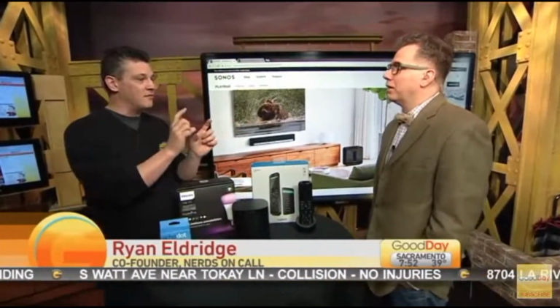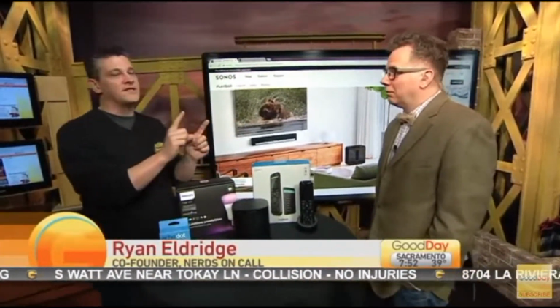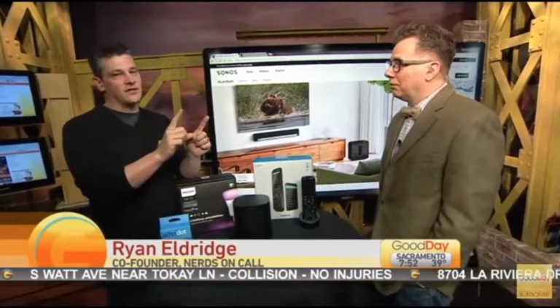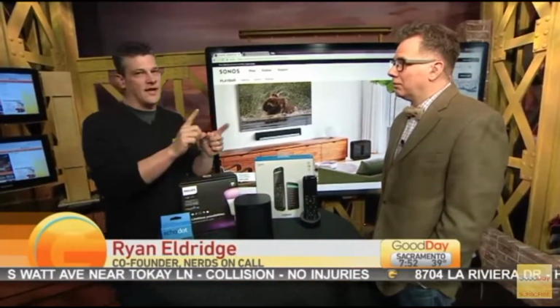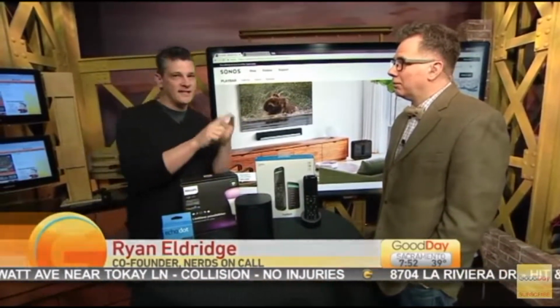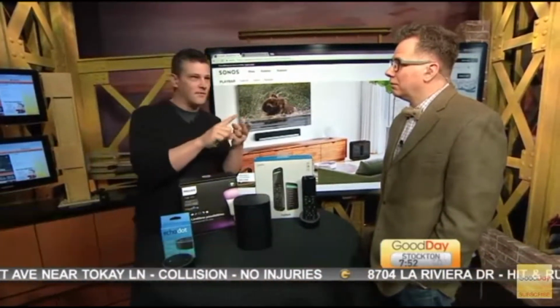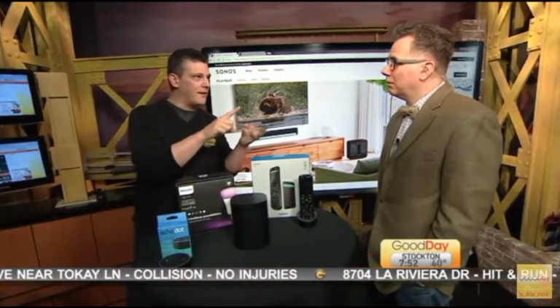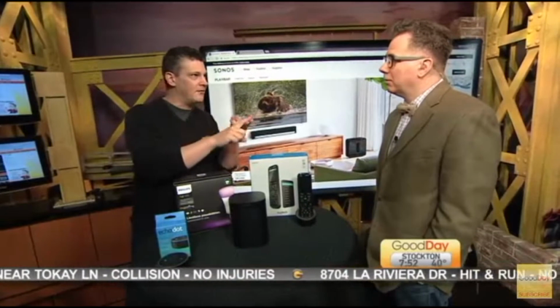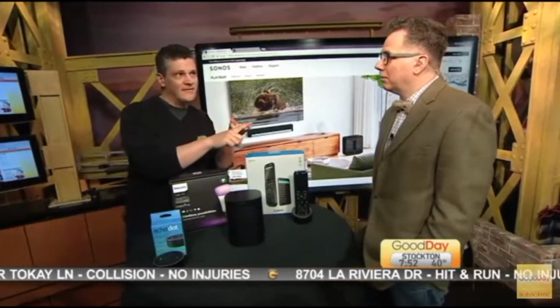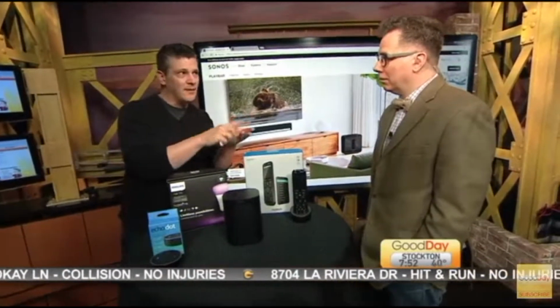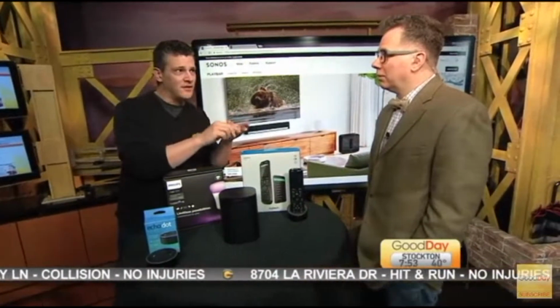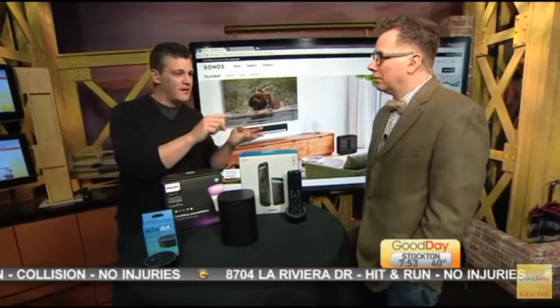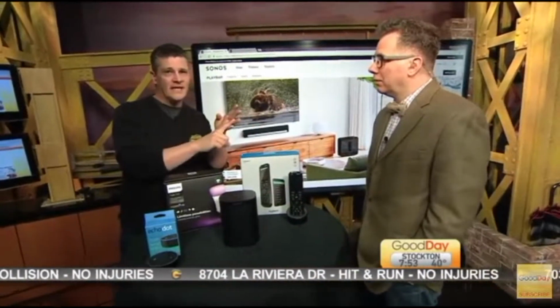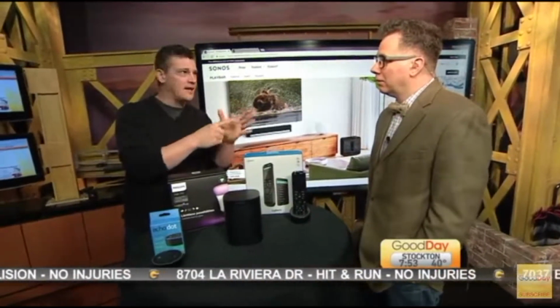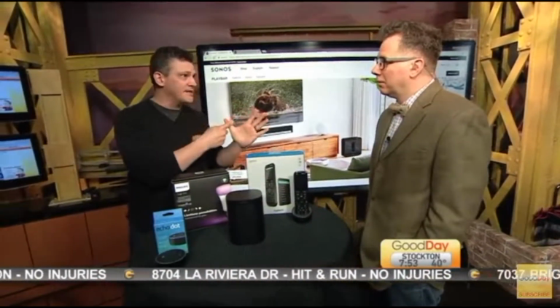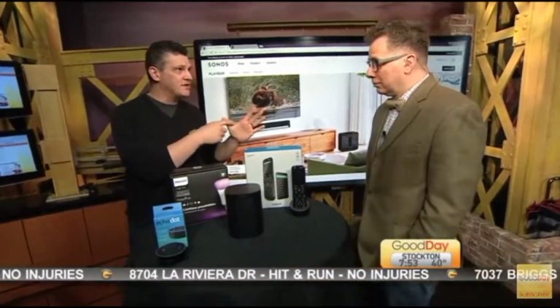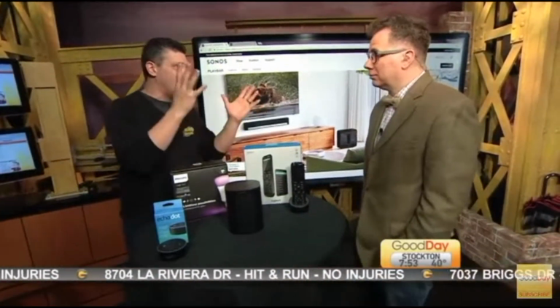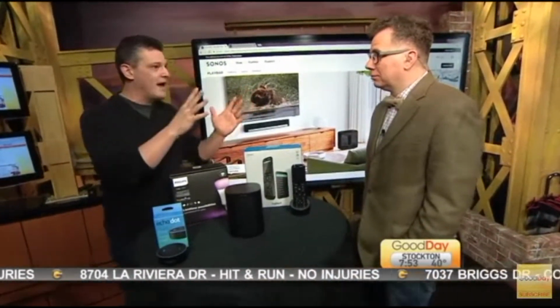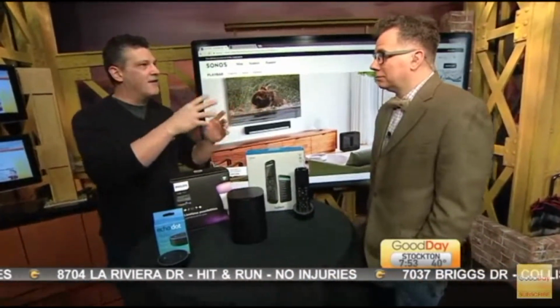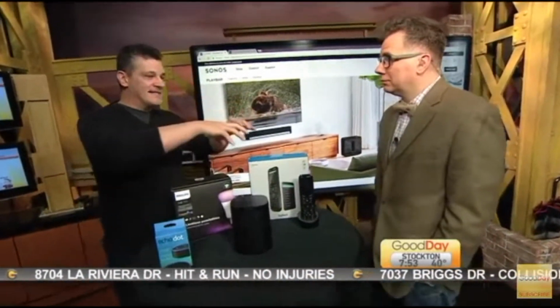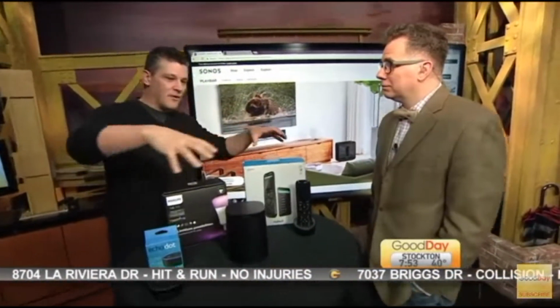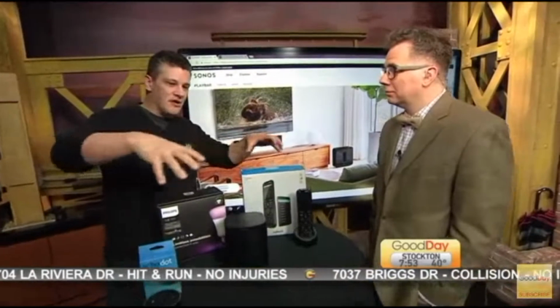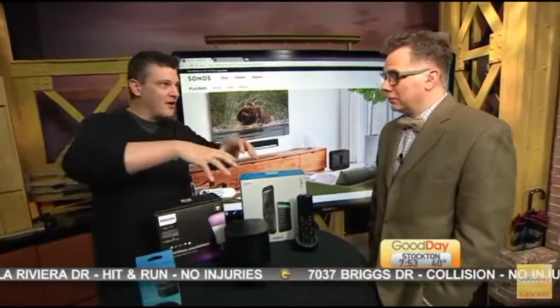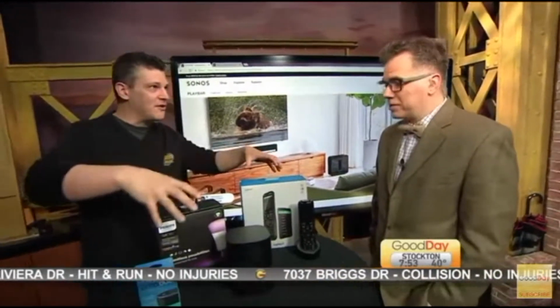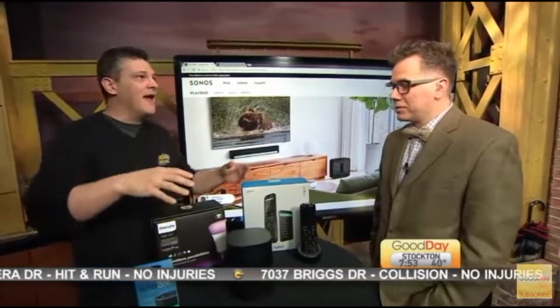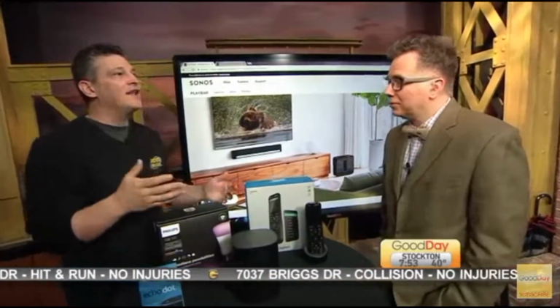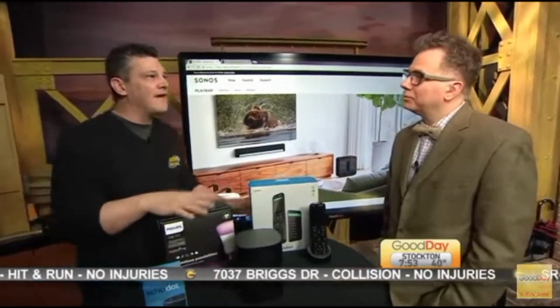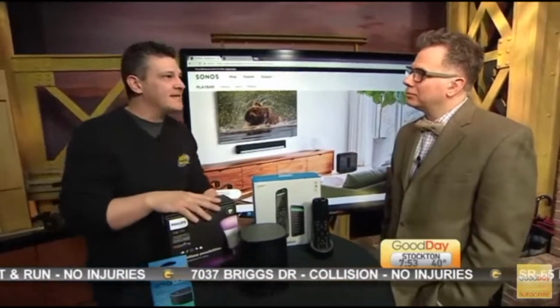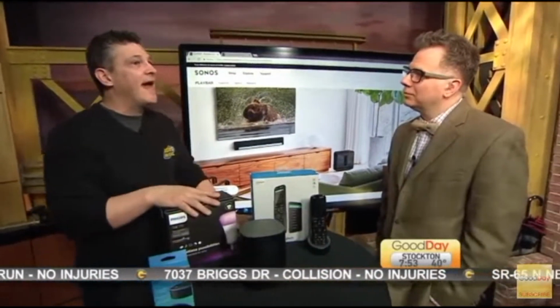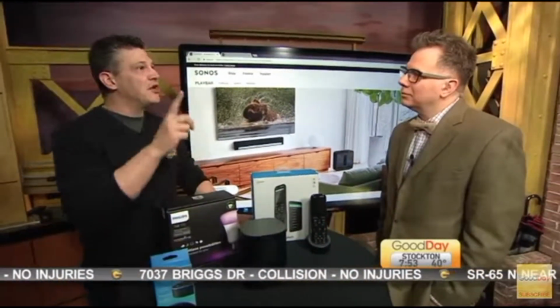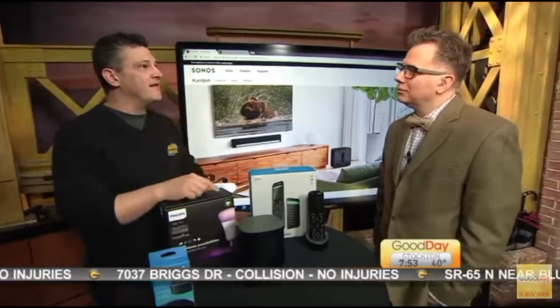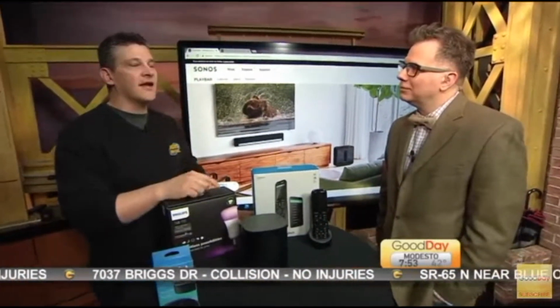So first things first. You get a TV, a Blu-ray player, a receiver maybe for your stereo, an Xbox, a PlayStation, whatever. And you've got six remotes all...